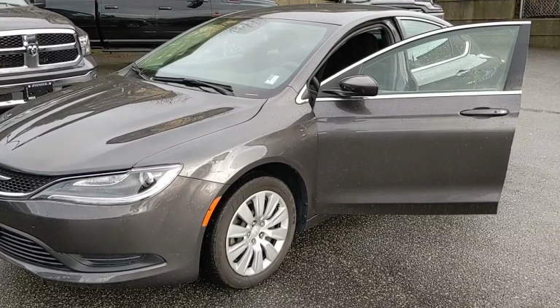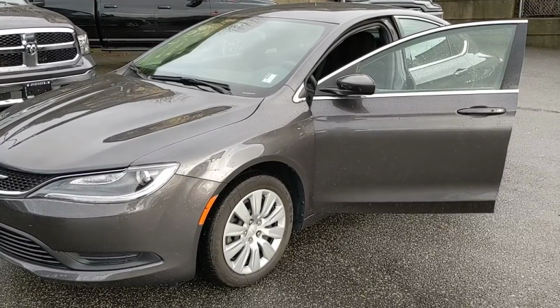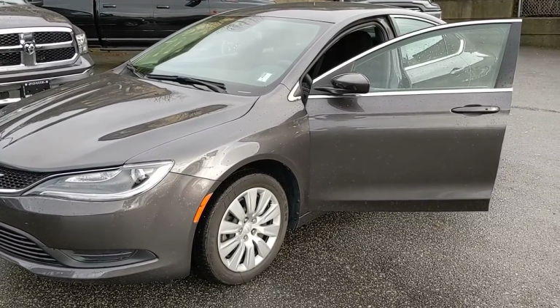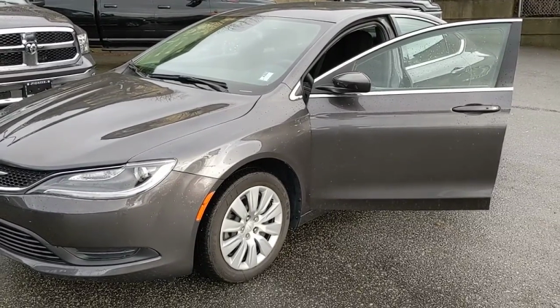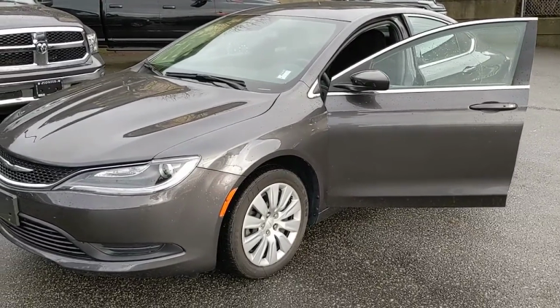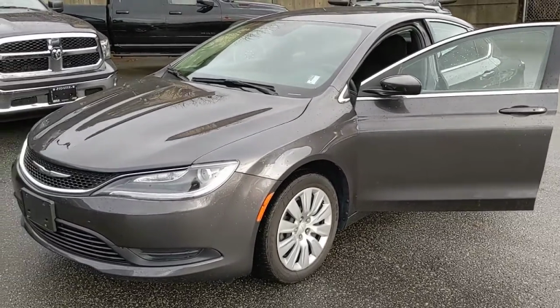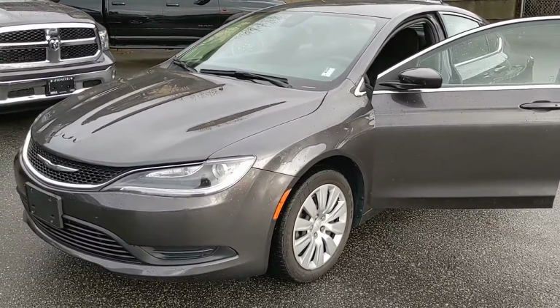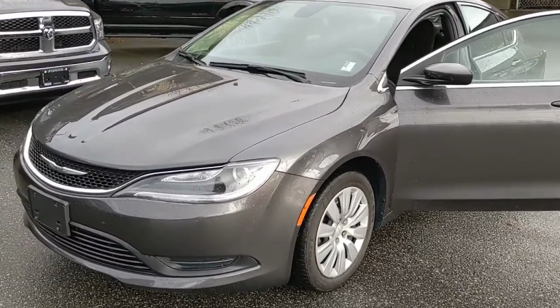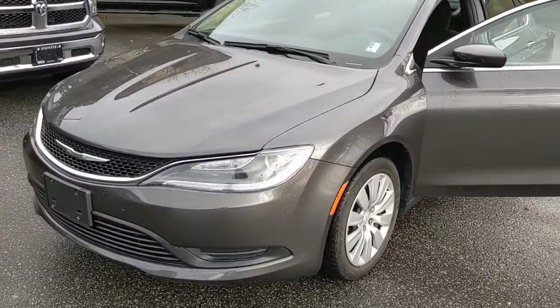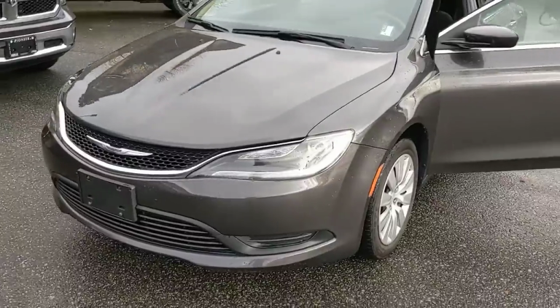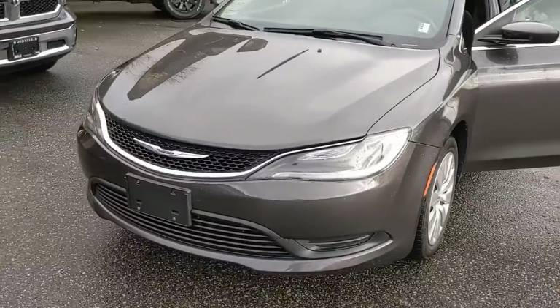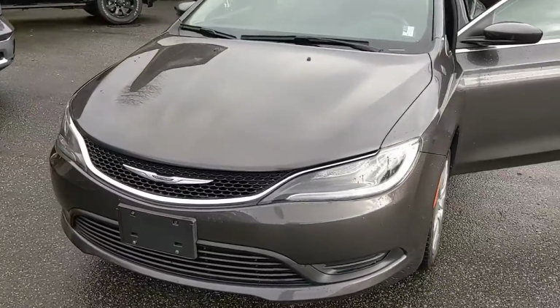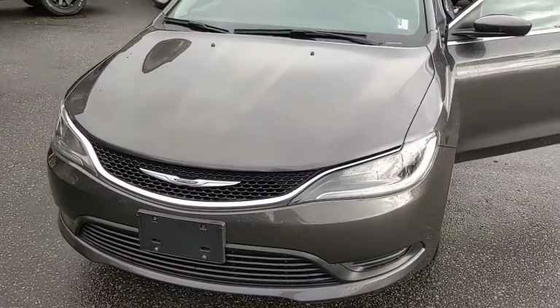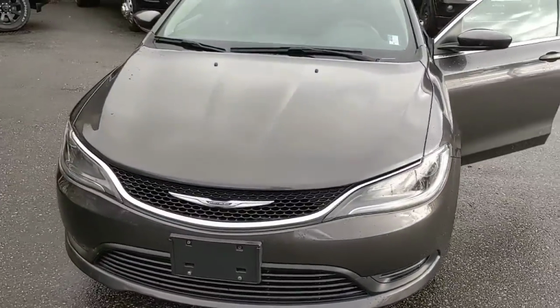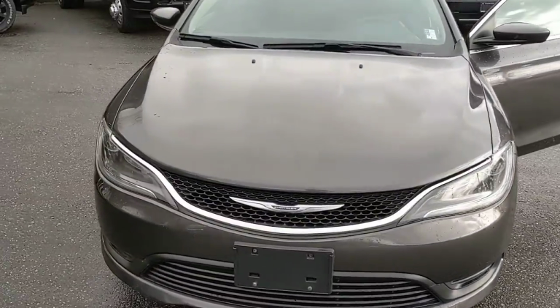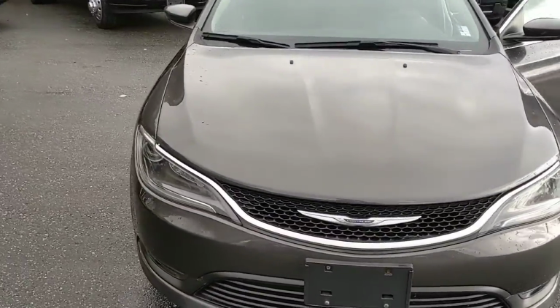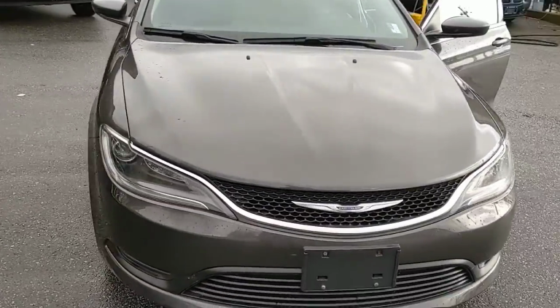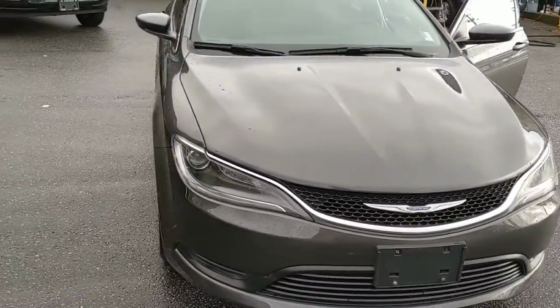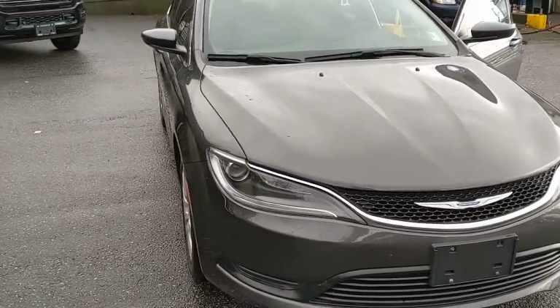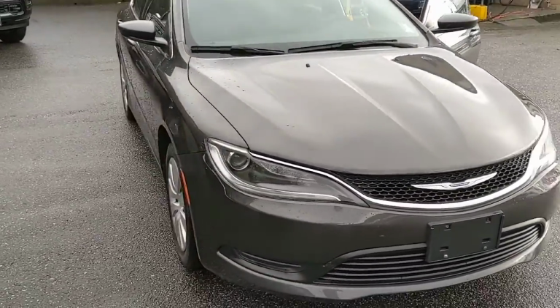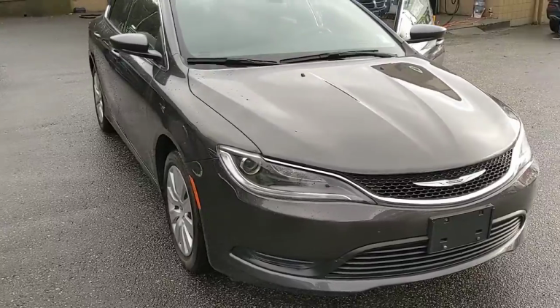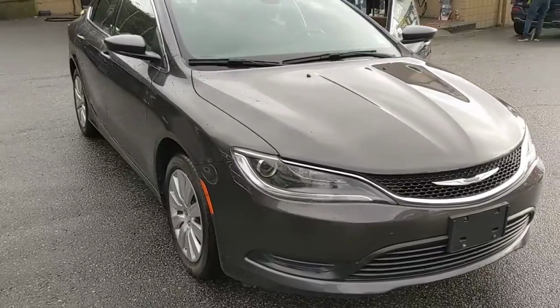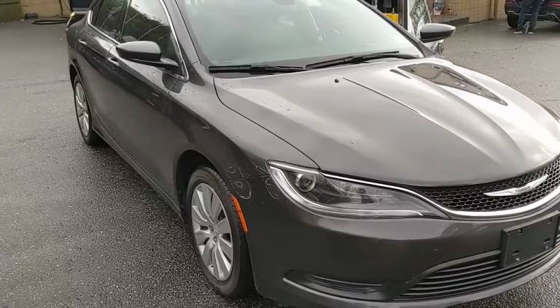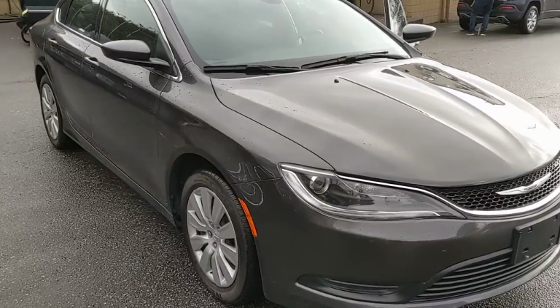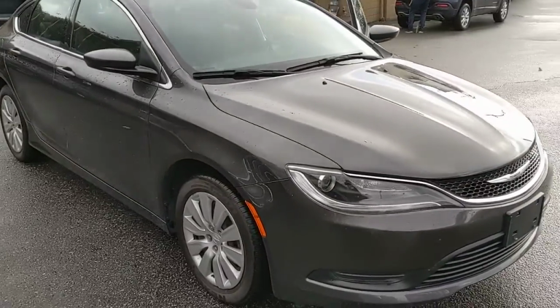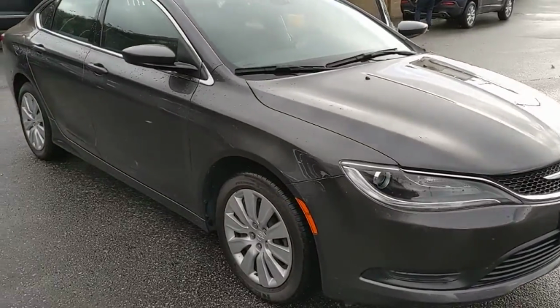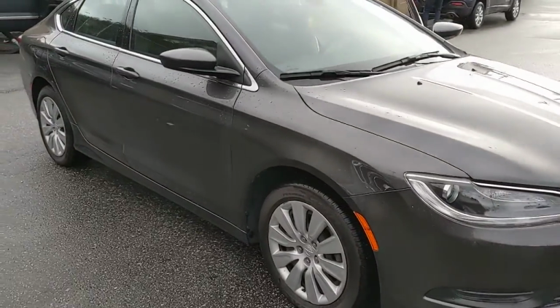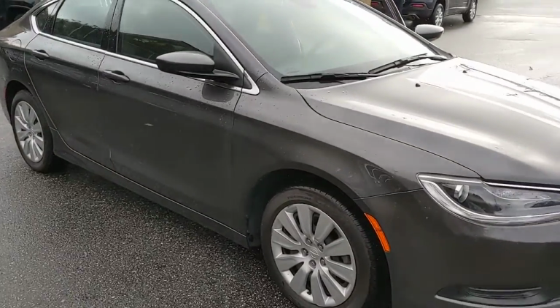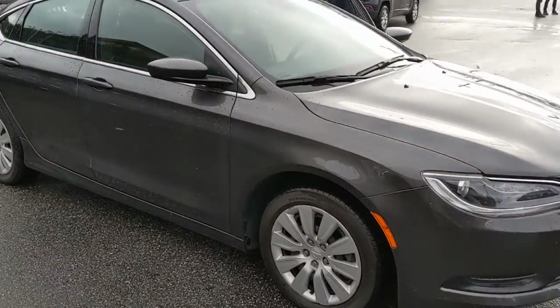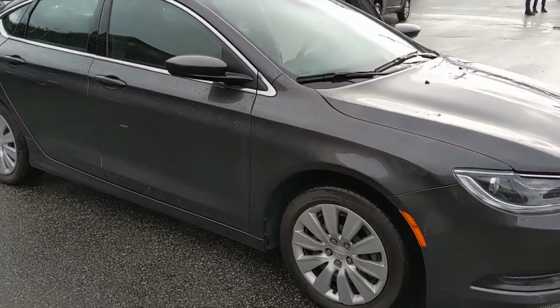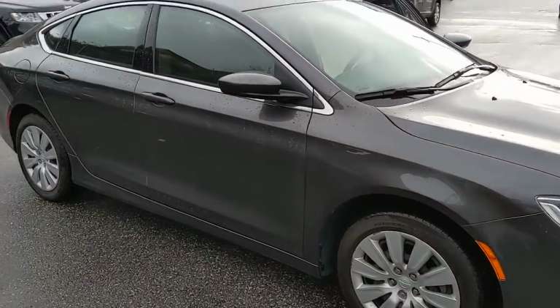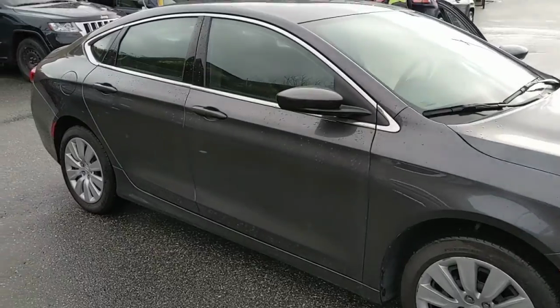Hey Bruno, this is Chris here at Pioneer Chrysler. We've been speaking over email about this beautiful Chrysler 200. We did just get it back from one of our fleet wing leases — that's our in-house leasing company — so it's been kept in immaculate condition.